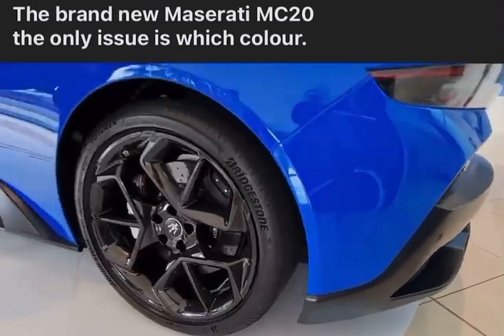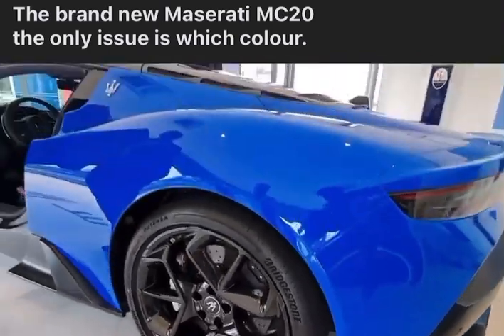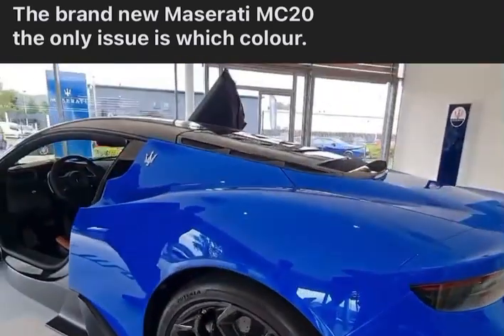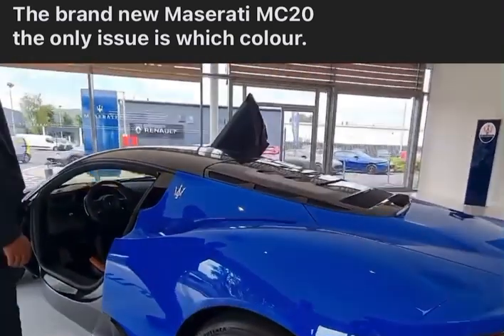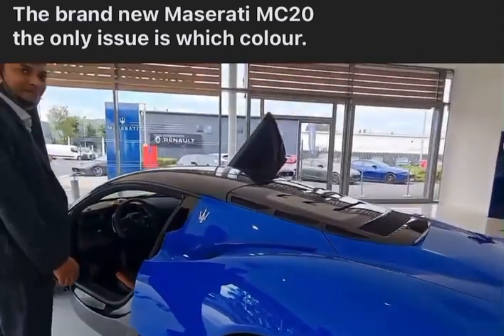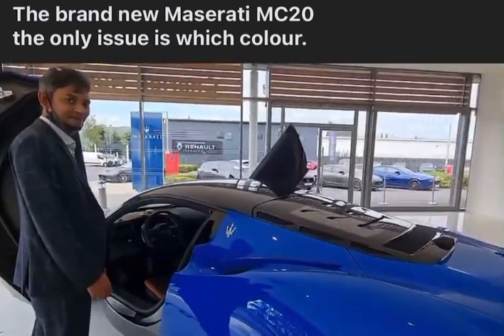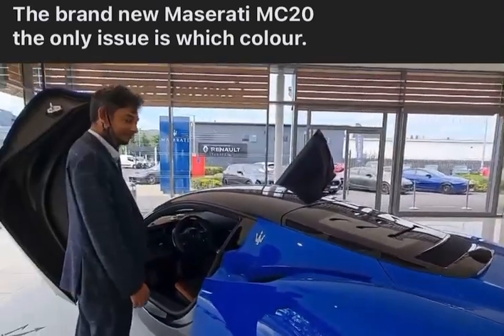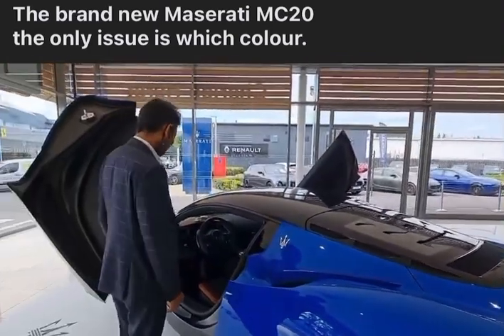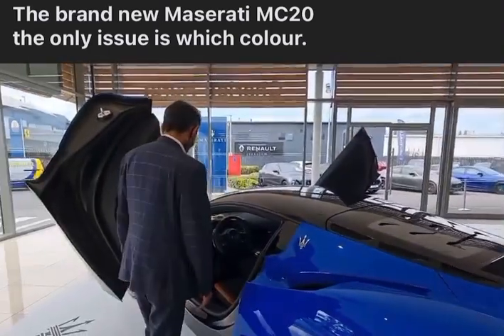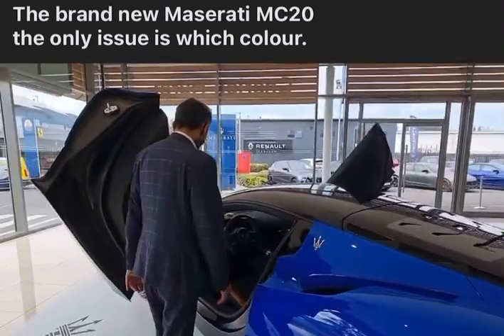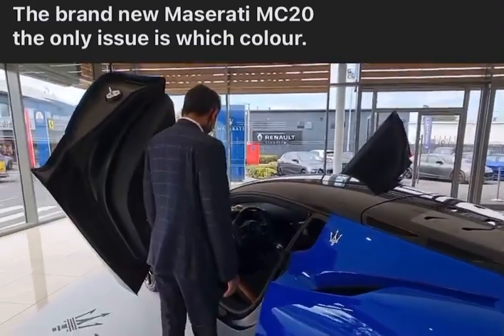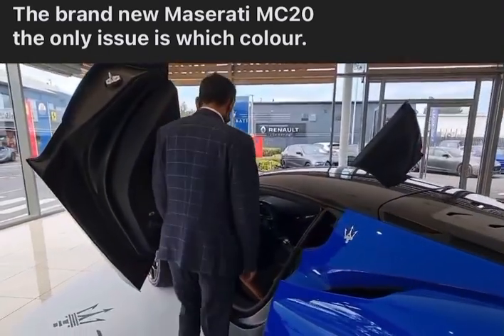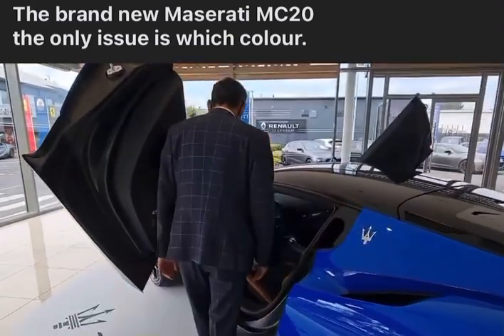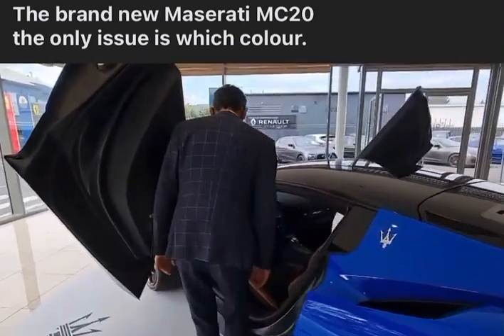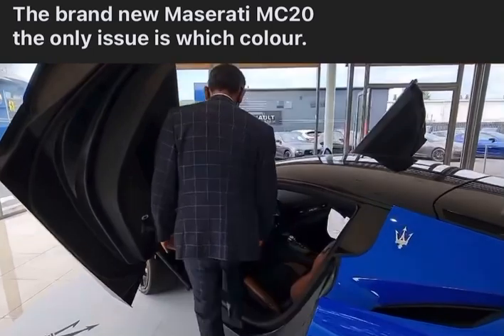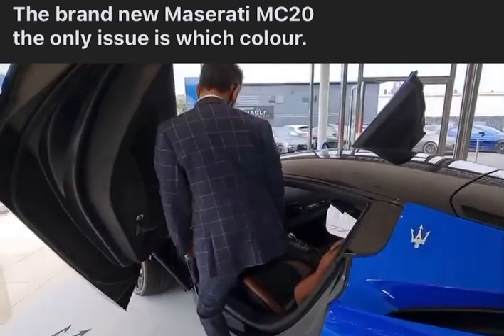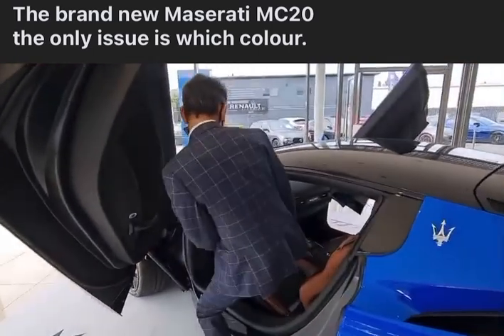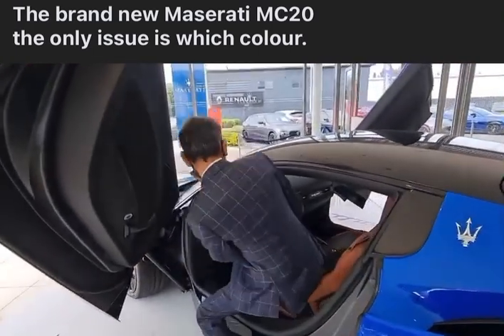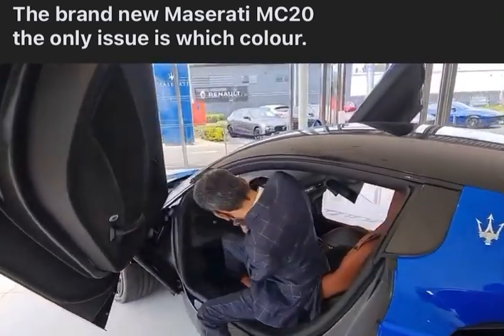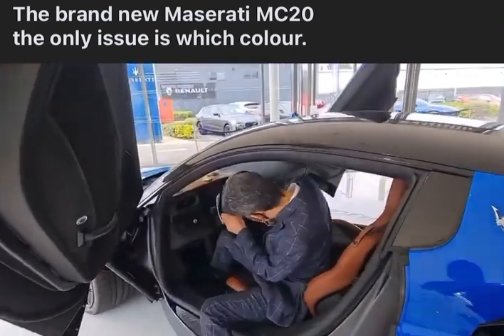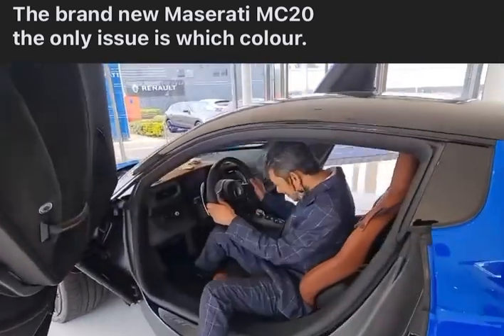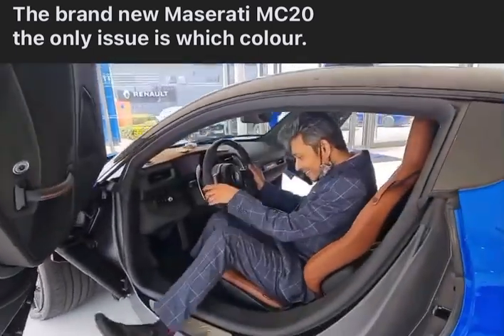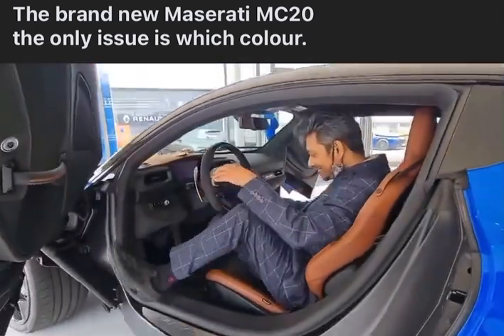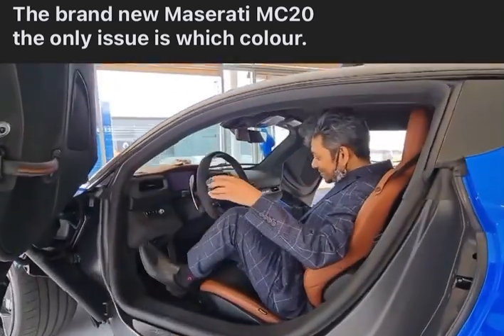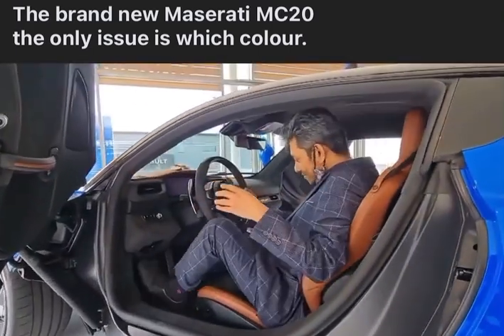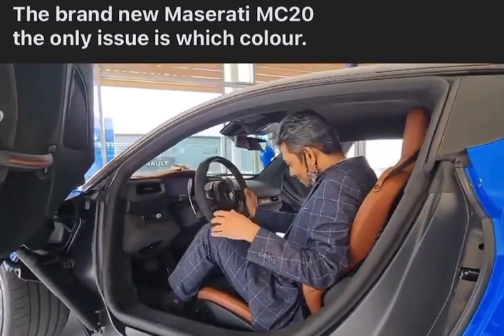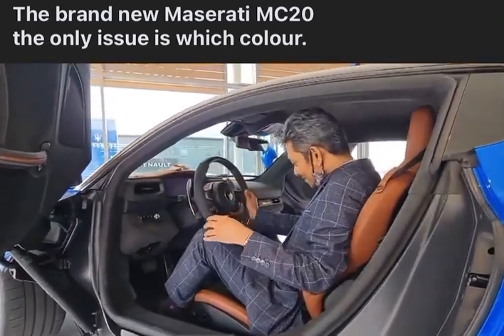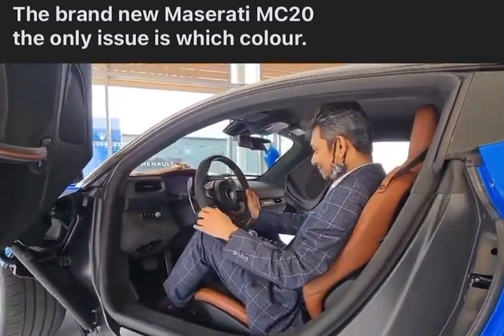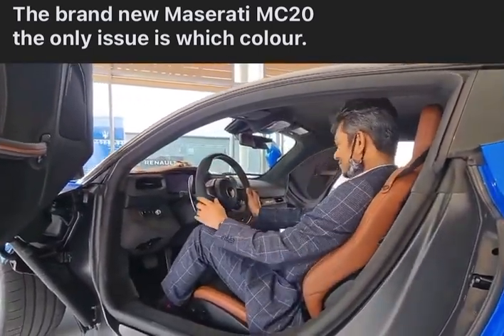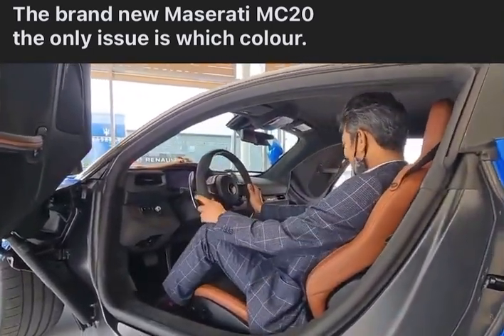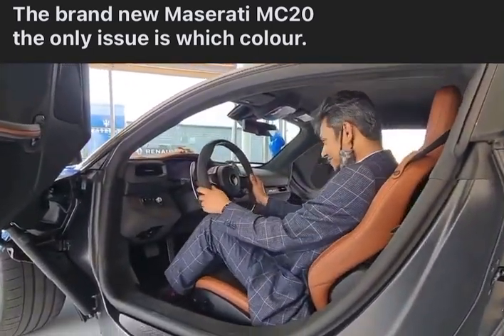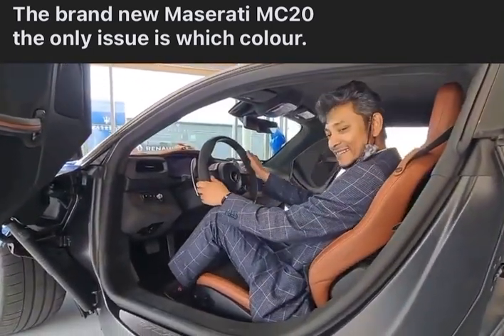20-inch alloy wheels with the silver calipers. Can you look at this? Oh, wow. This is nice.